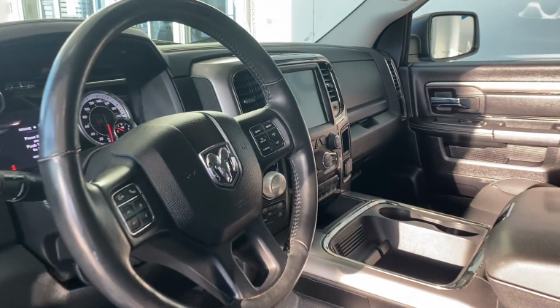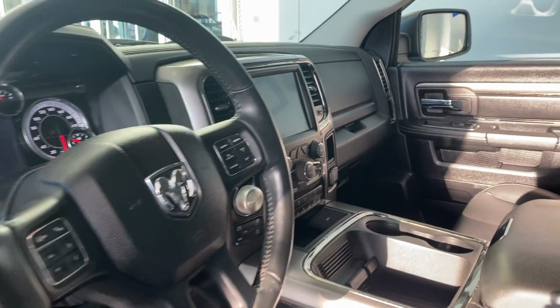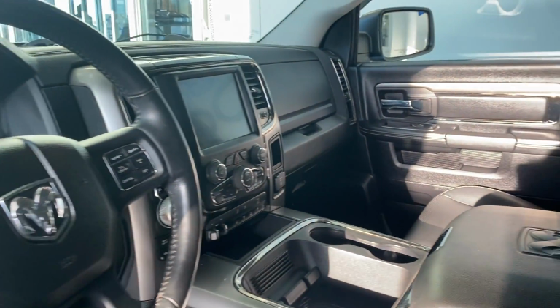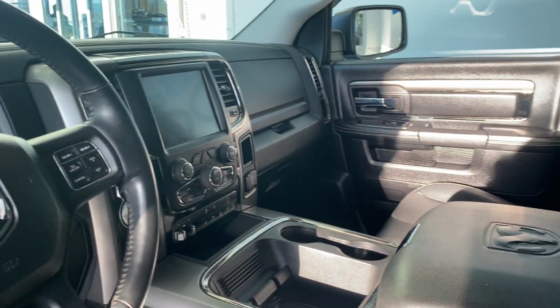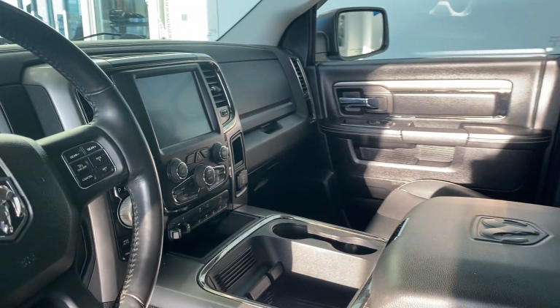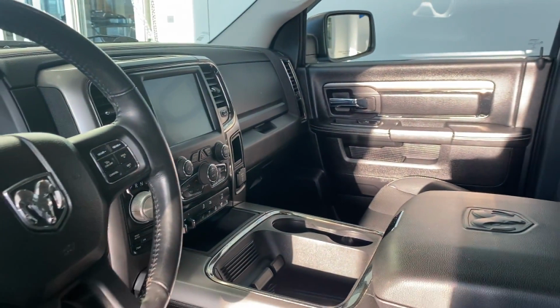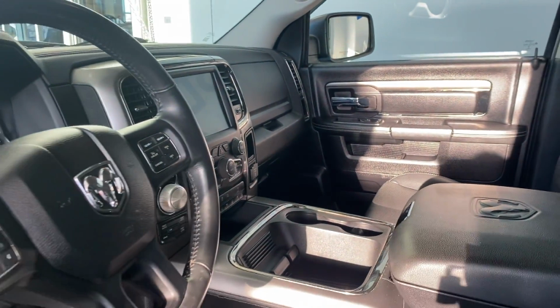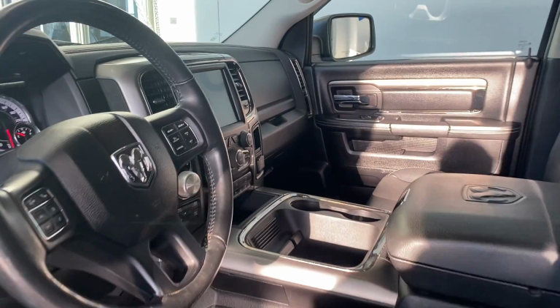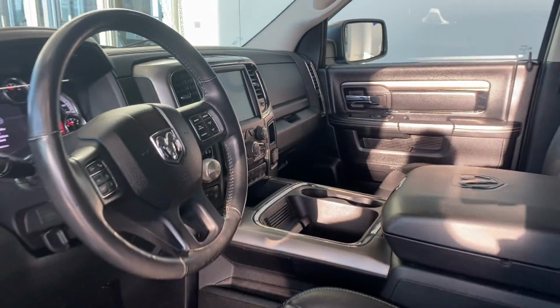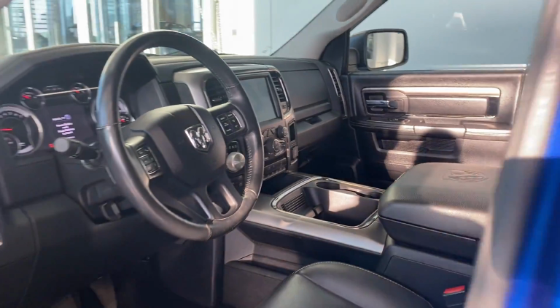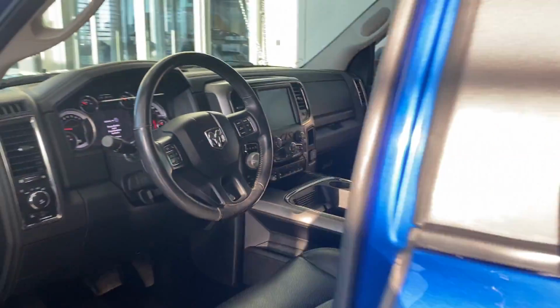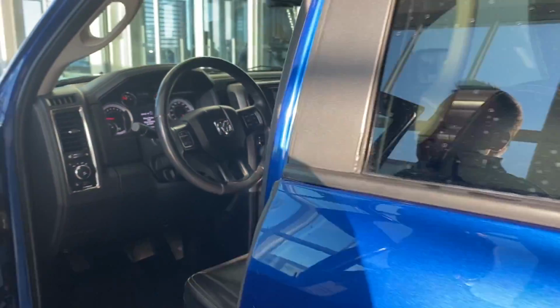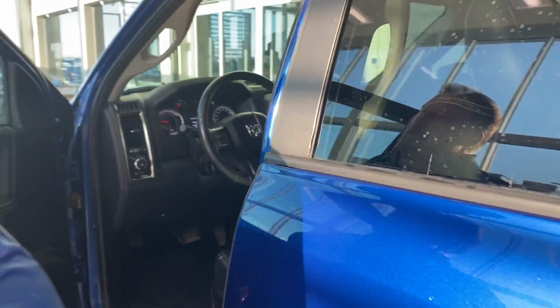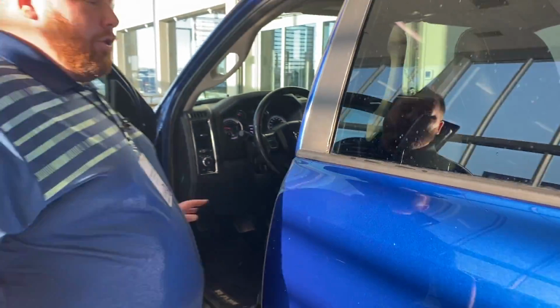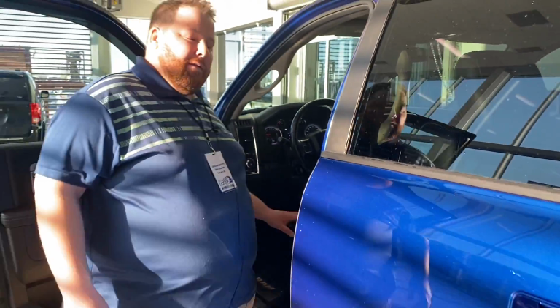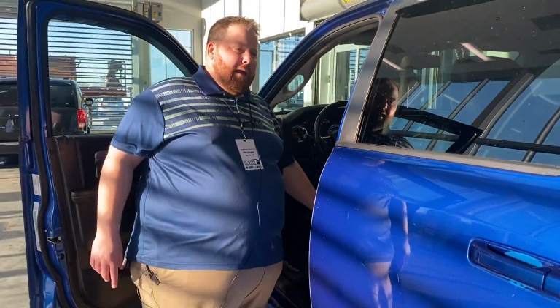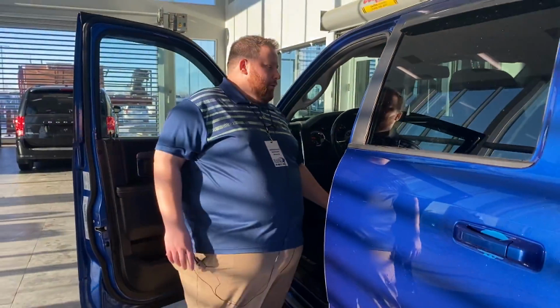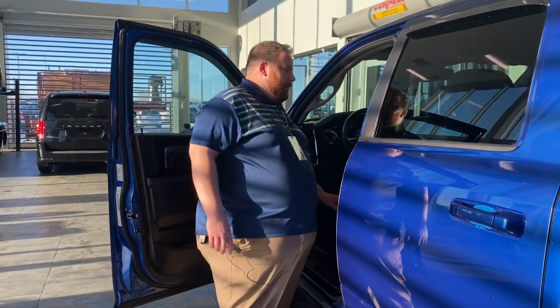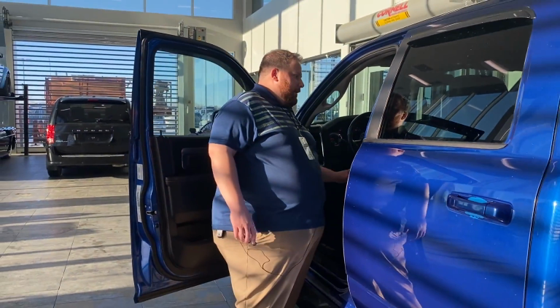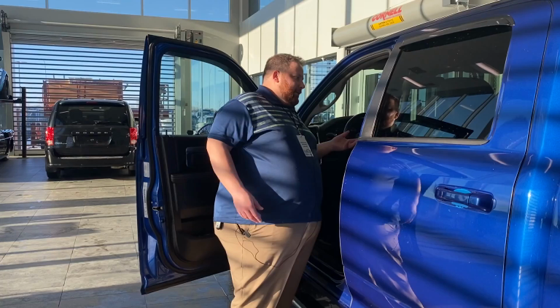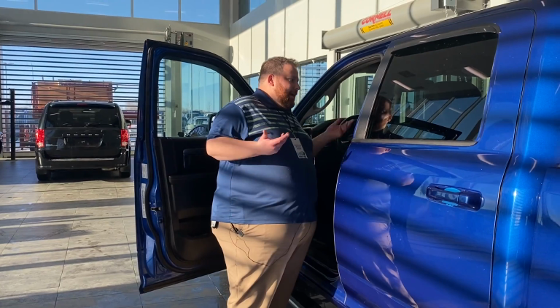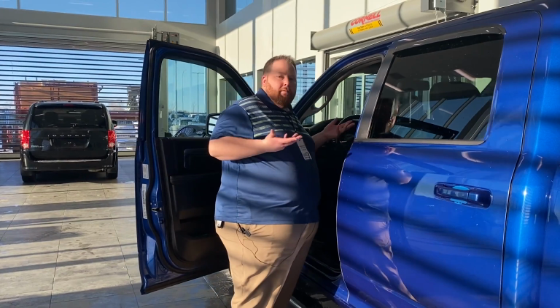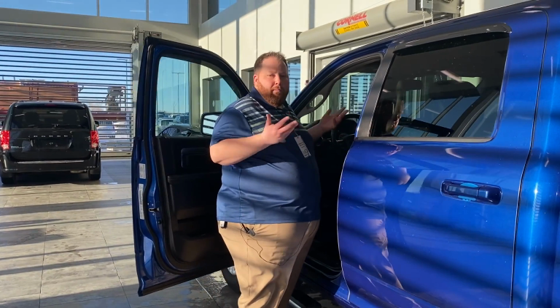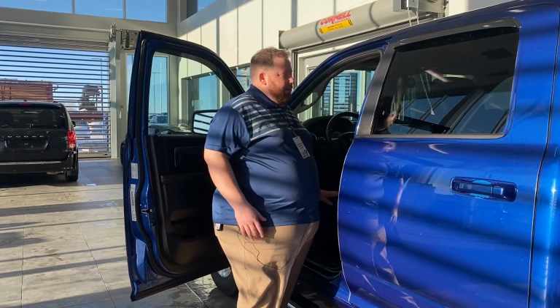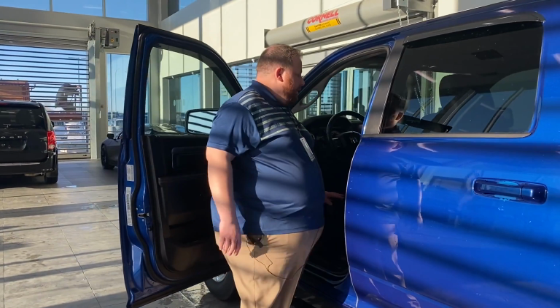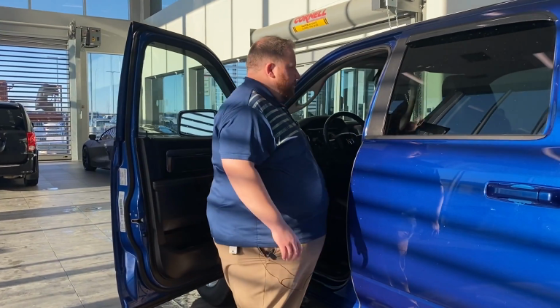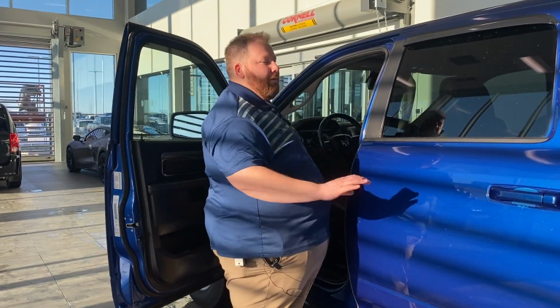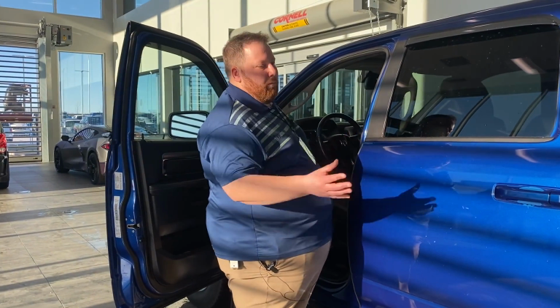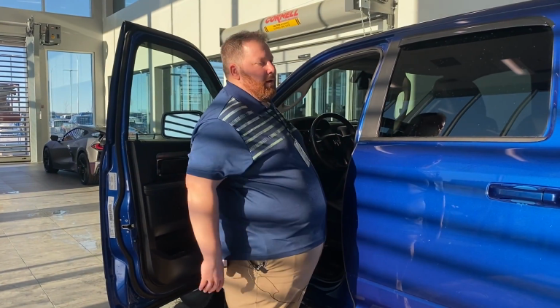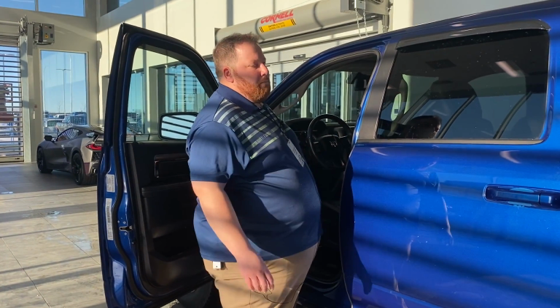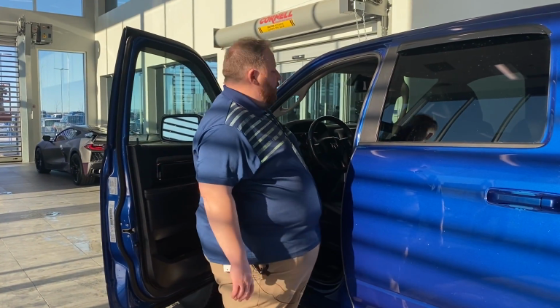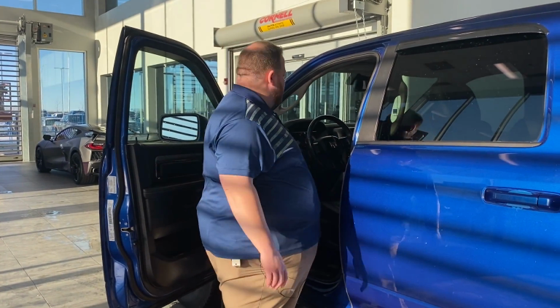Great truck, great package — the Sport trim is only available in Canada, they don't make this in the States. It's as nice as the Laramie typically, with a little more modern look to it.